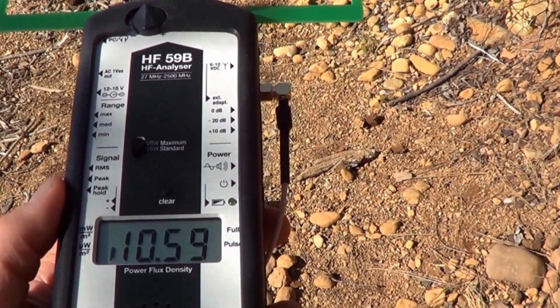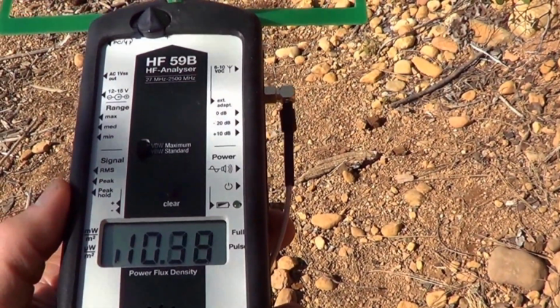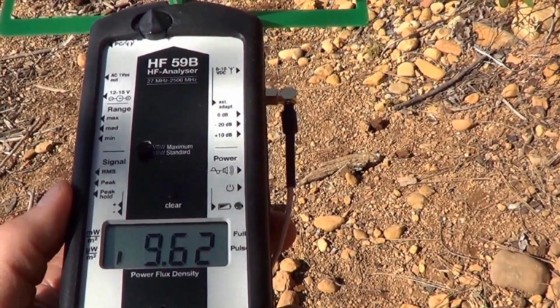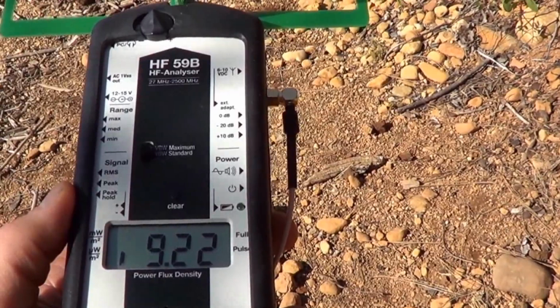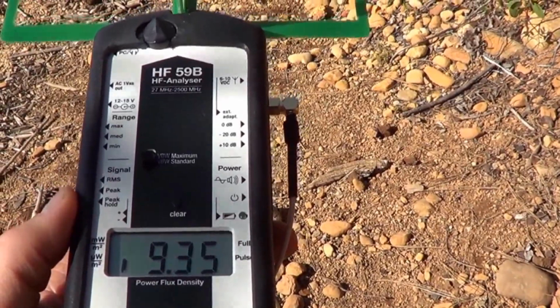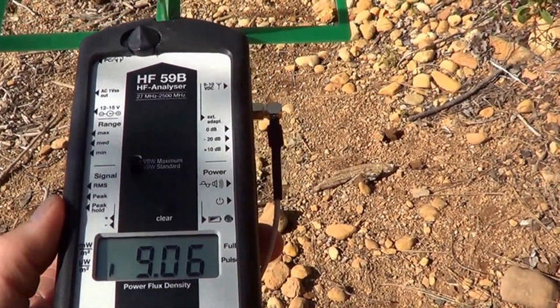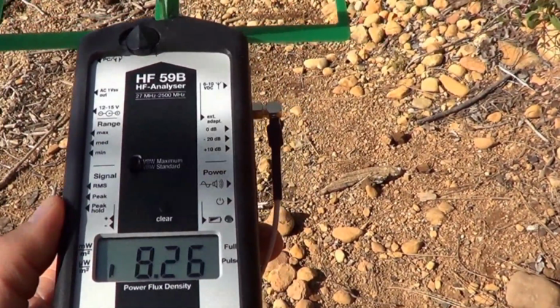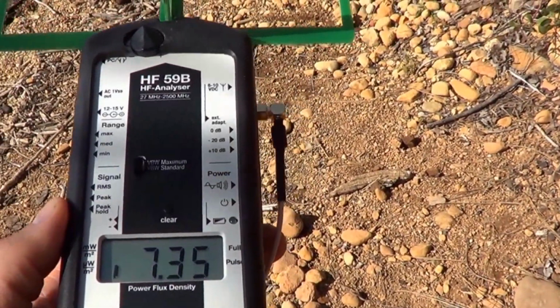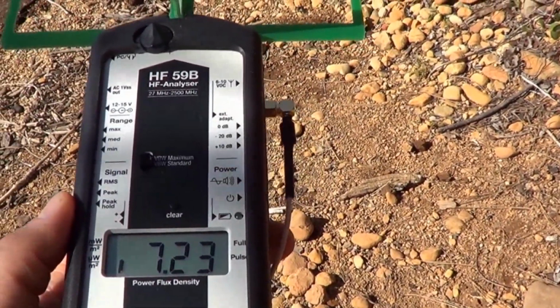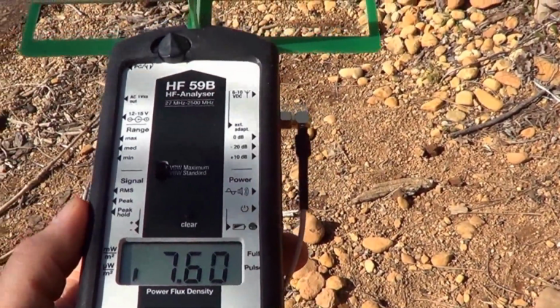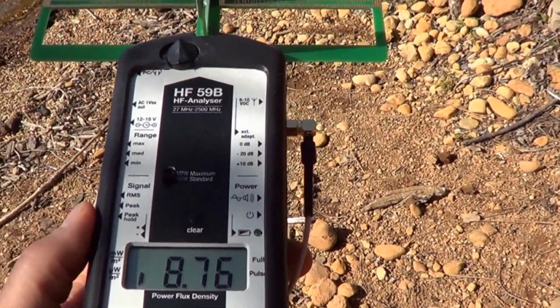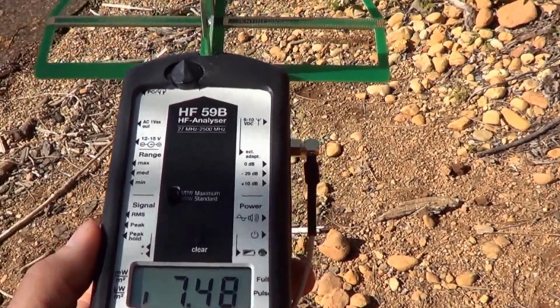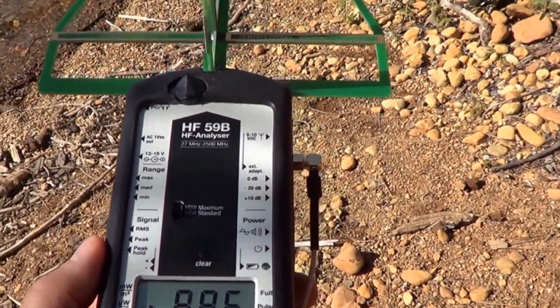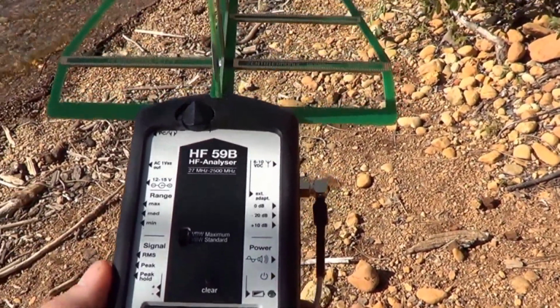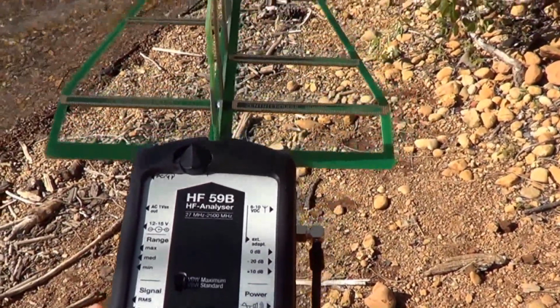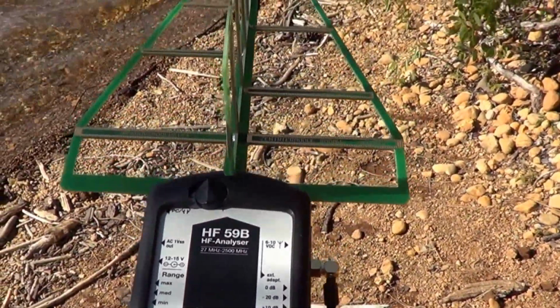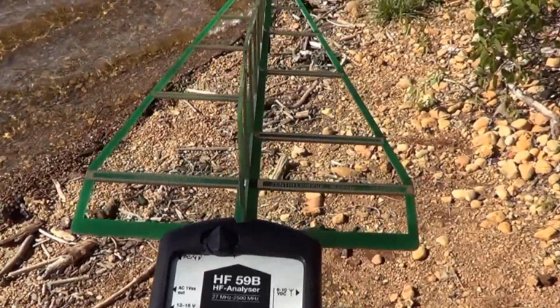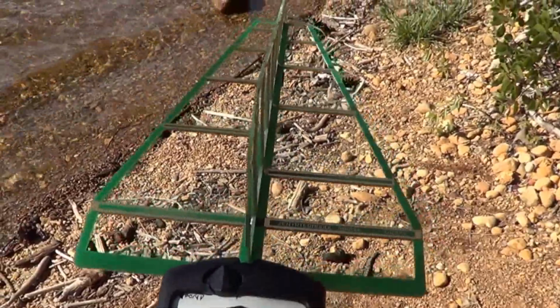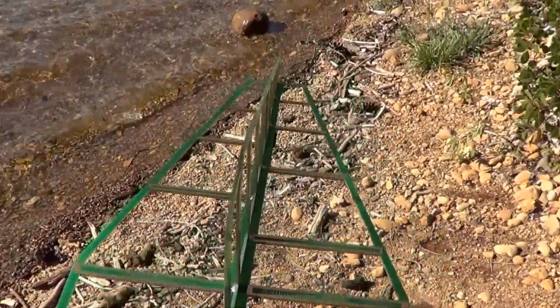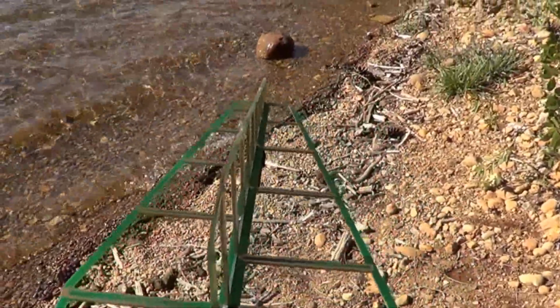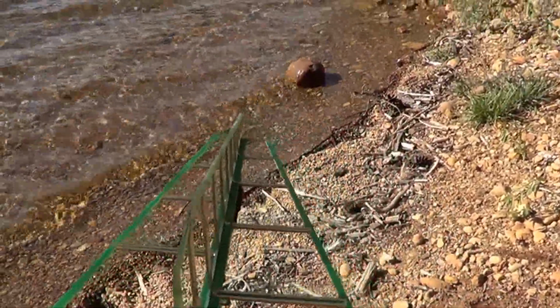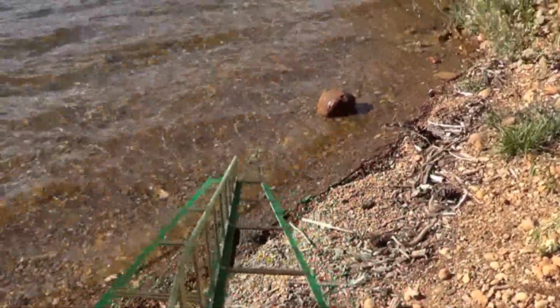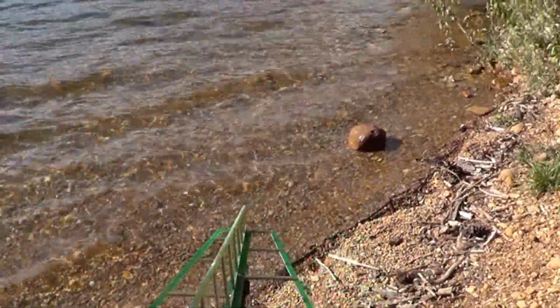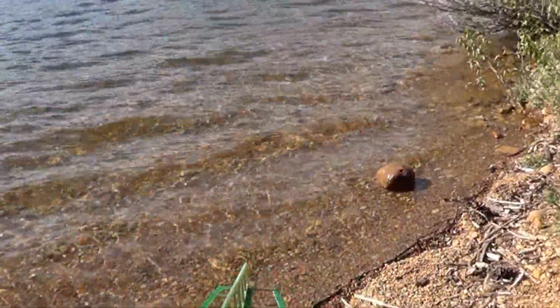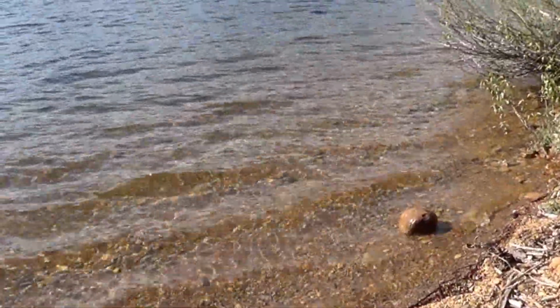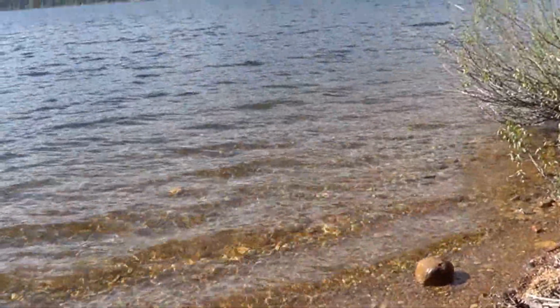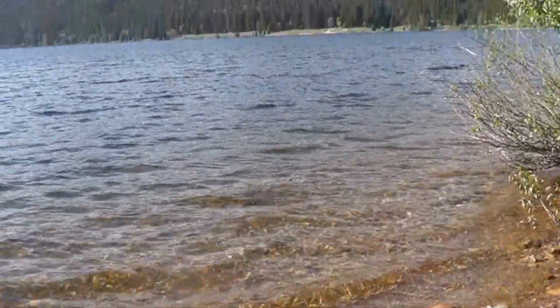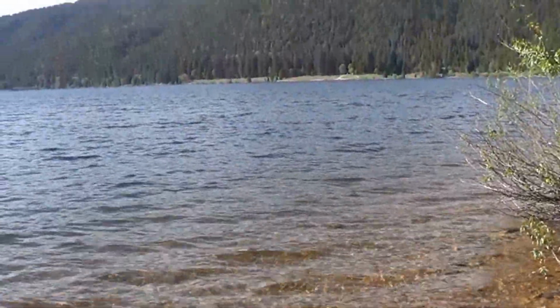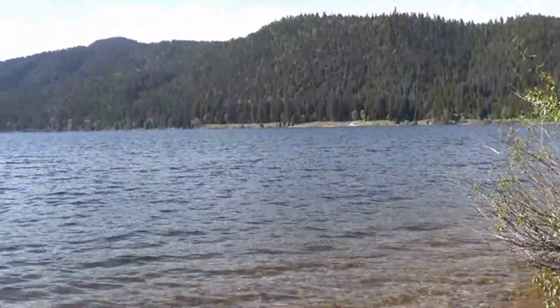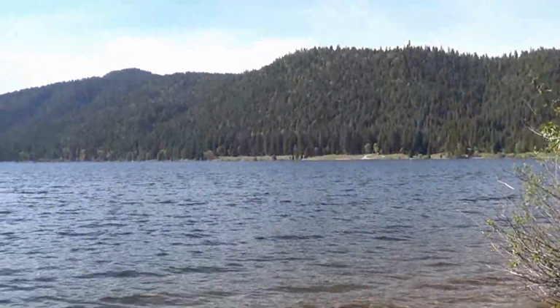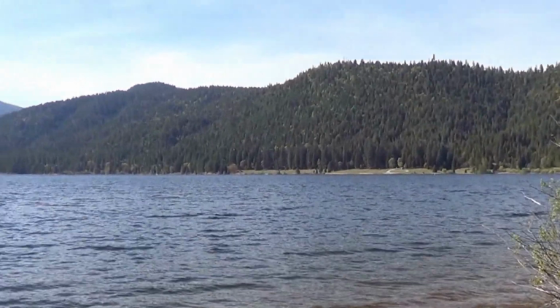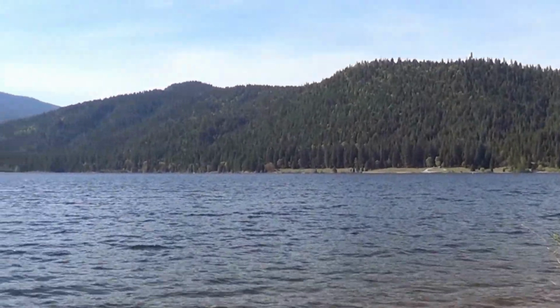So anybody can just sit here at the lake and talk on their cell phone or go for a walk around the lake, thanks to the telecommunications companies and all of us who have to have our cell phones.